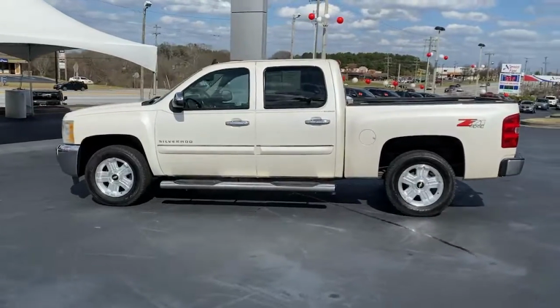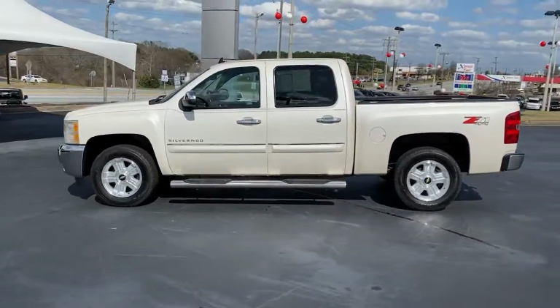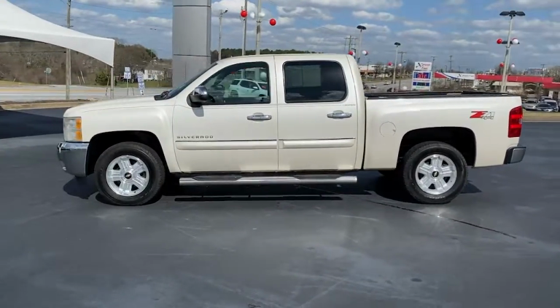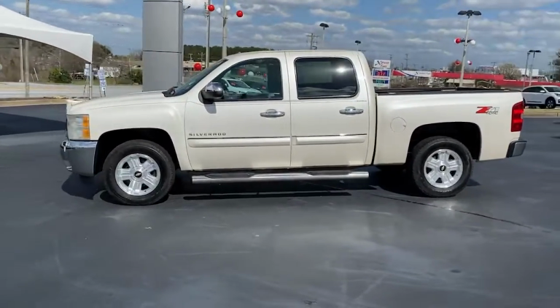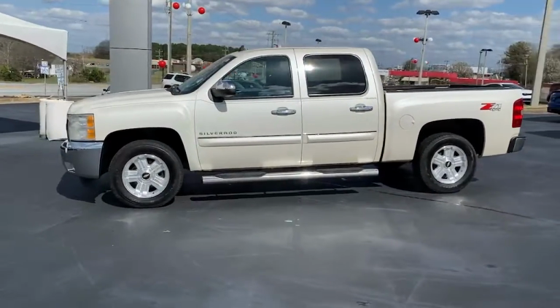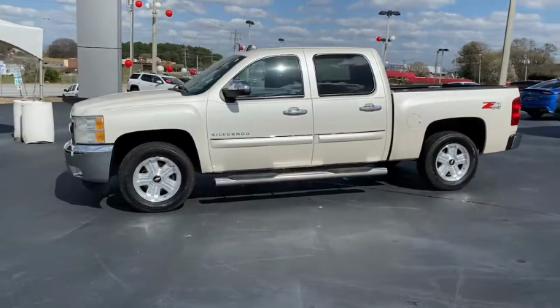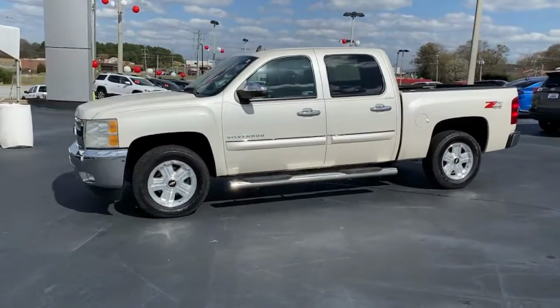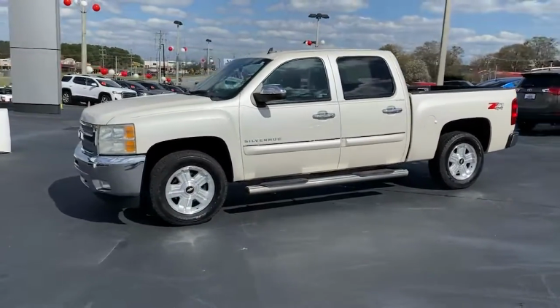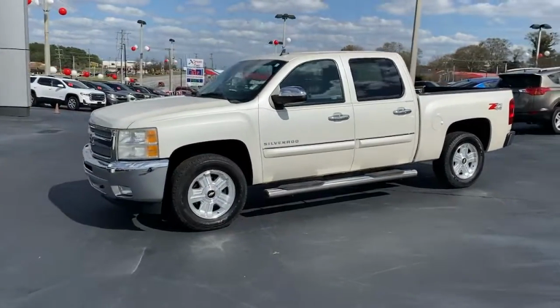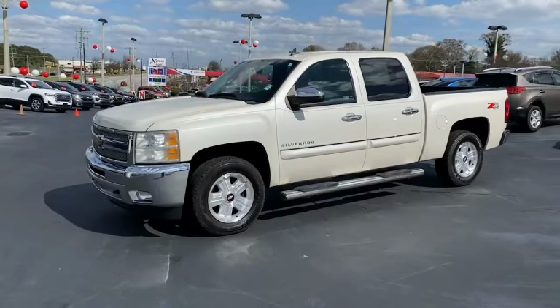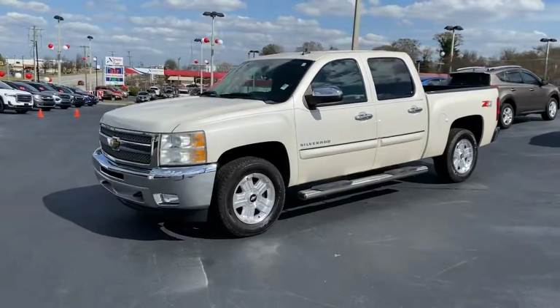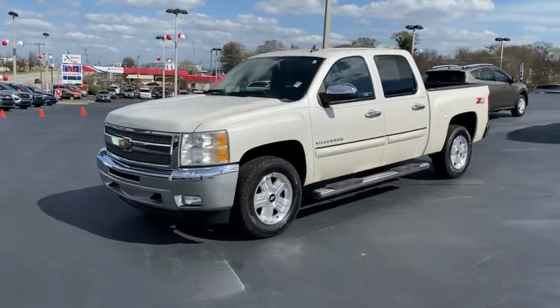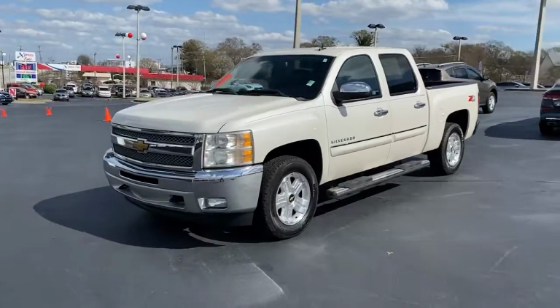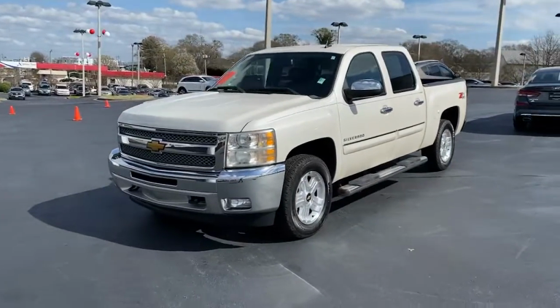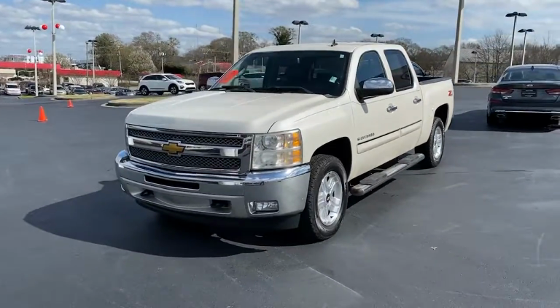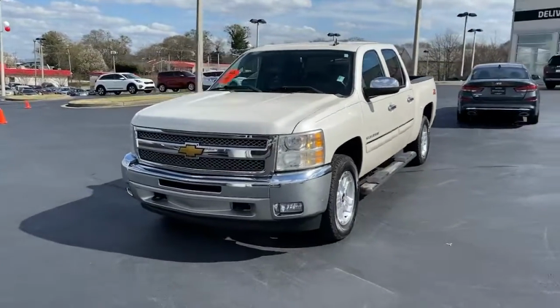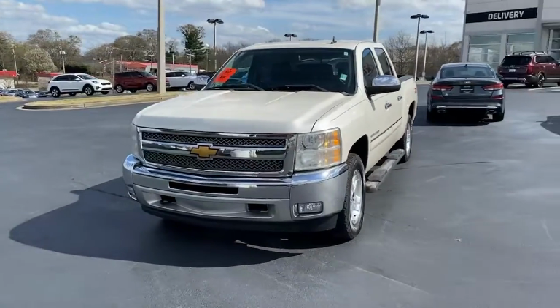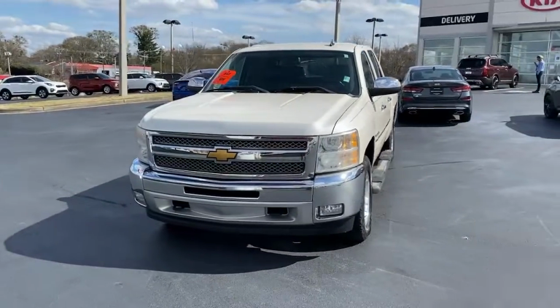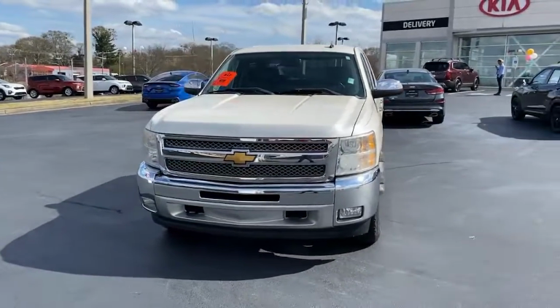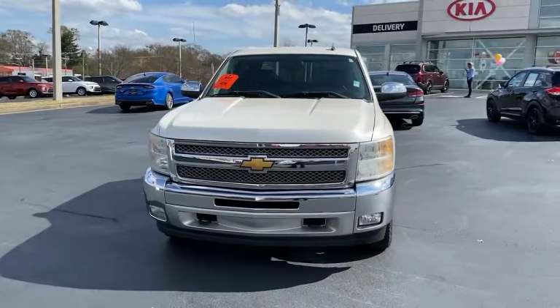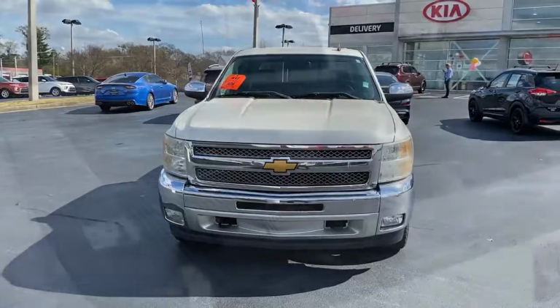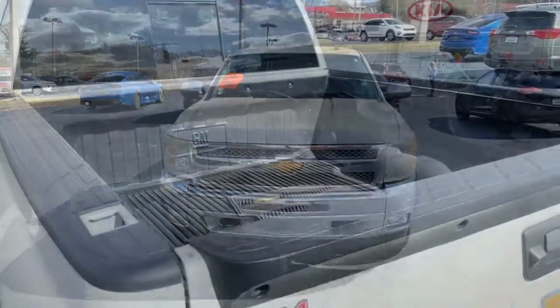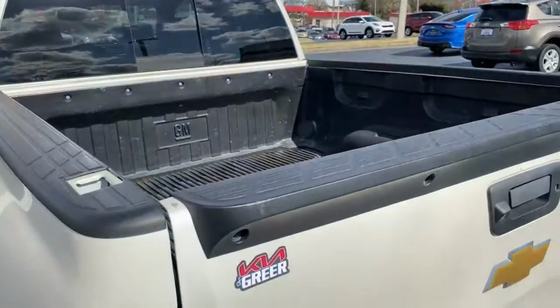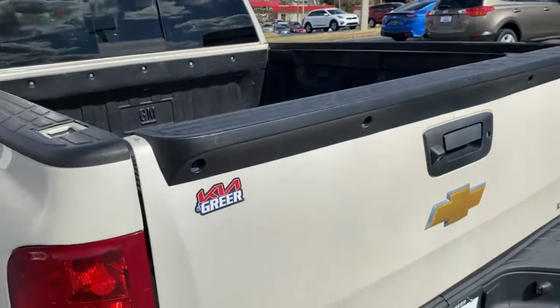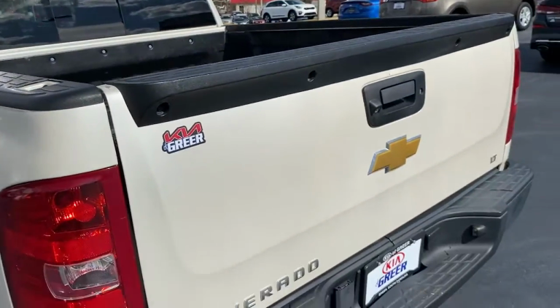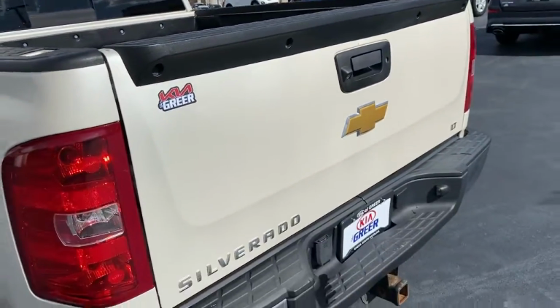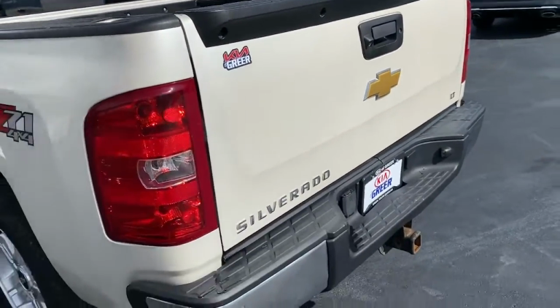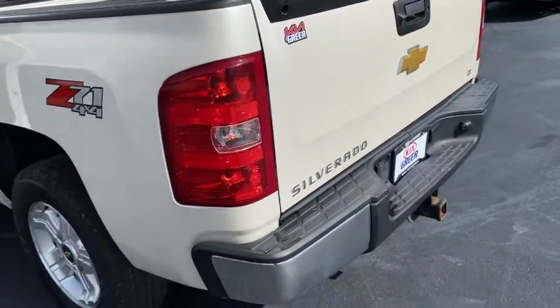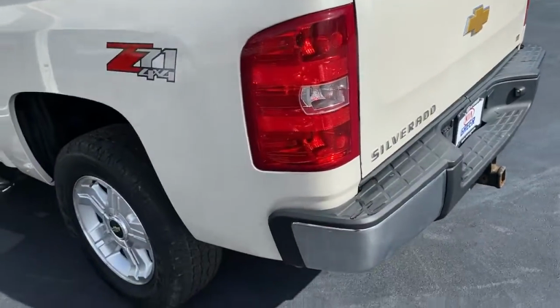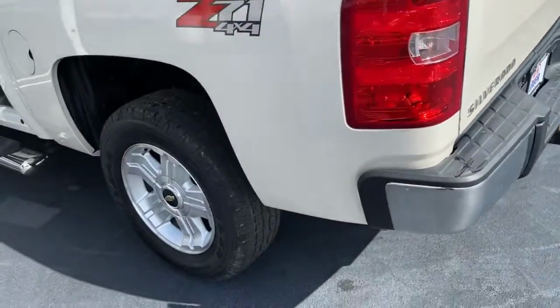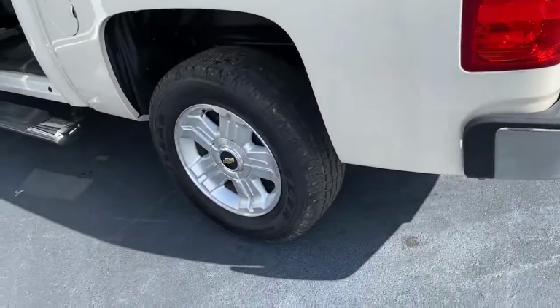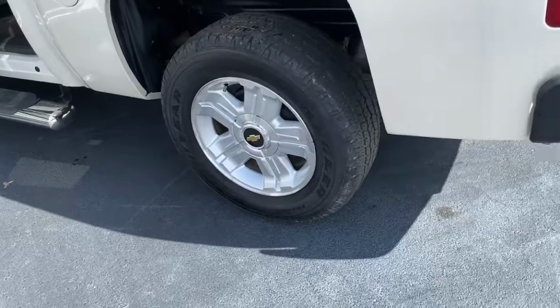These are just some of the great options this vehicle comes with: keyless entry, electronic stability control, trip computer, power windows, power steering. Feel prepared for the challenge in the Silverado 1500. Get behind the wheel for a test drive.